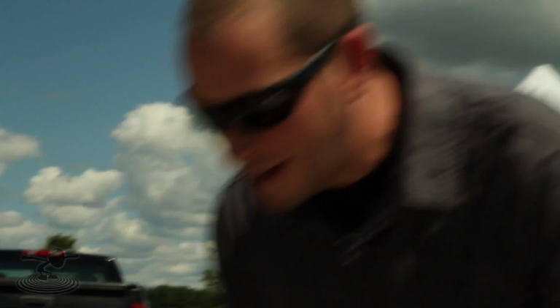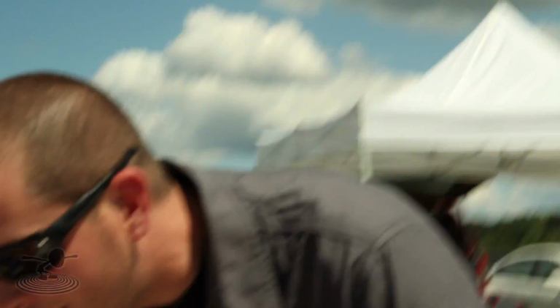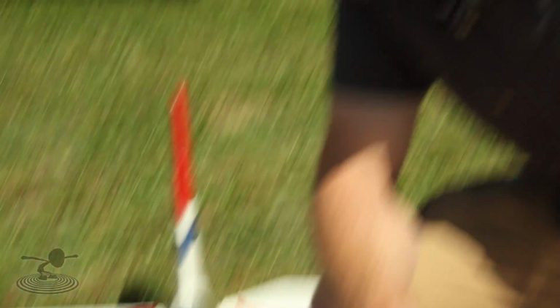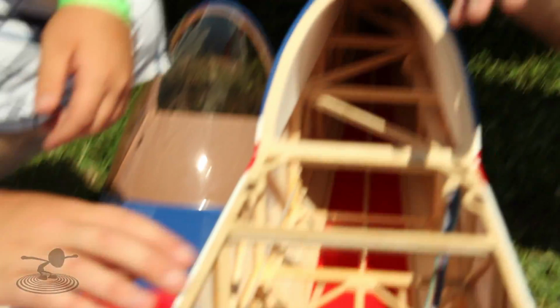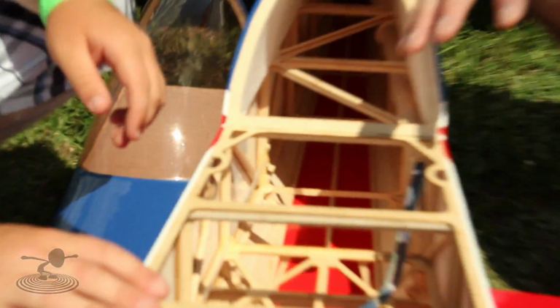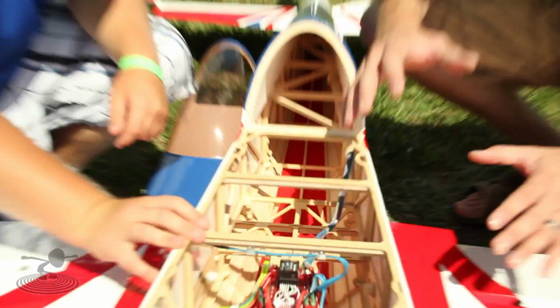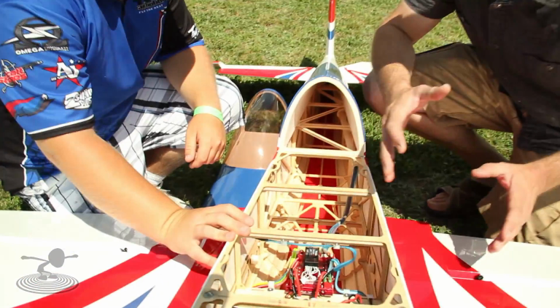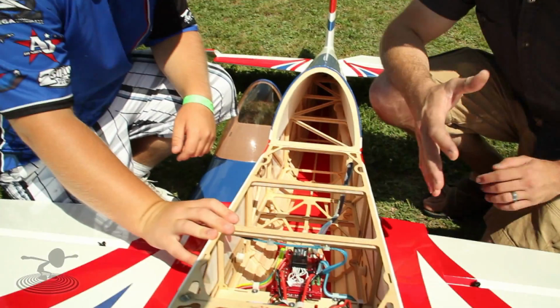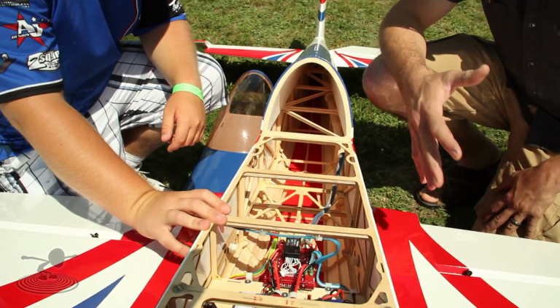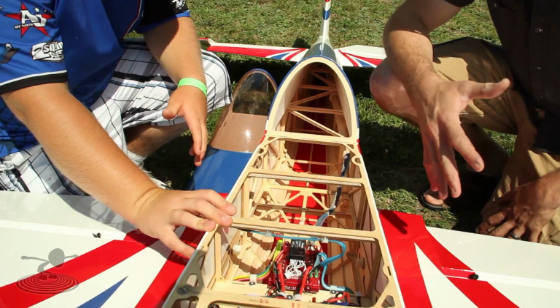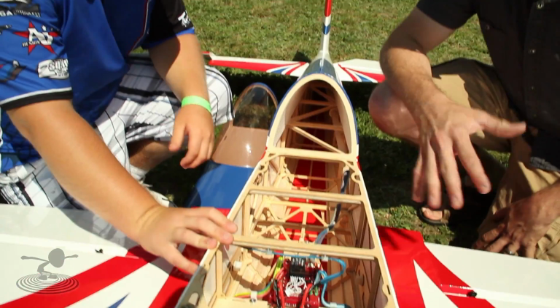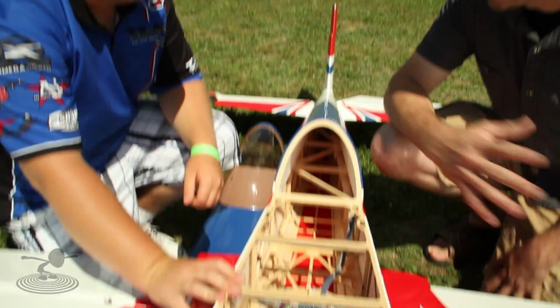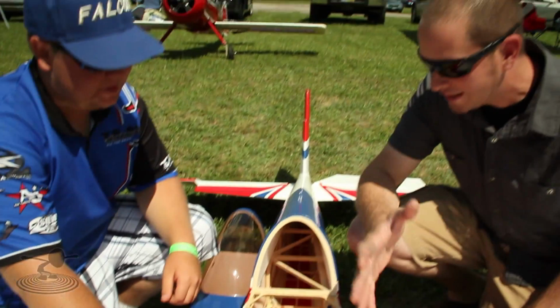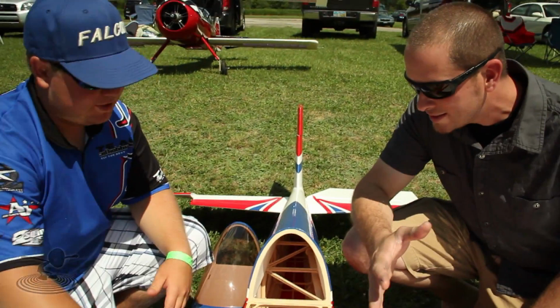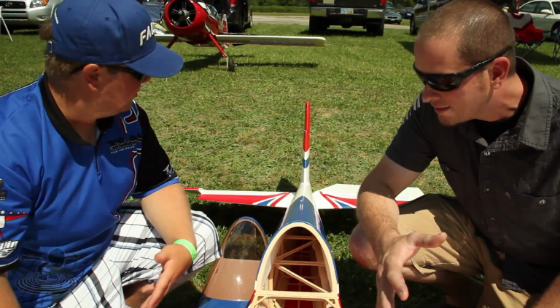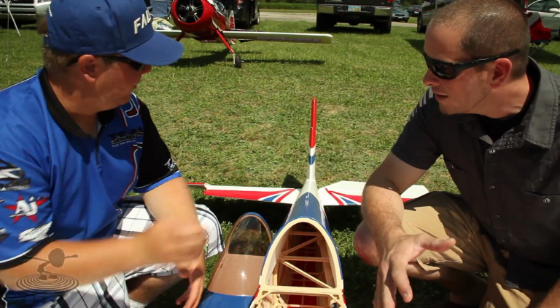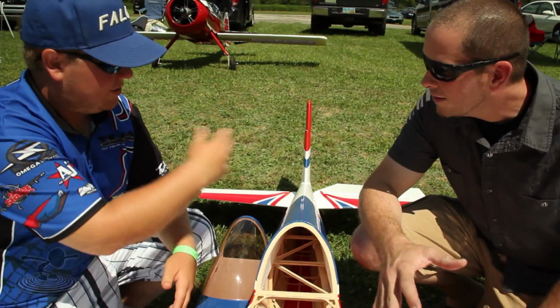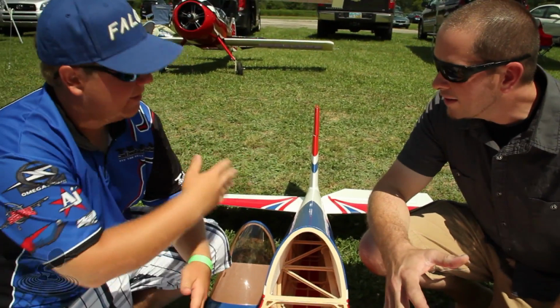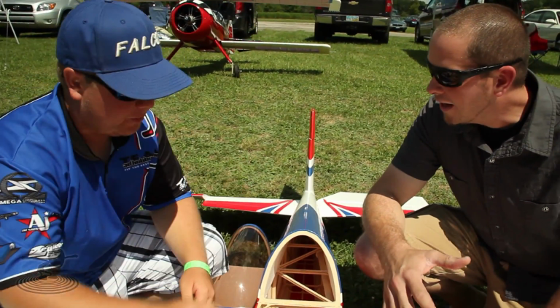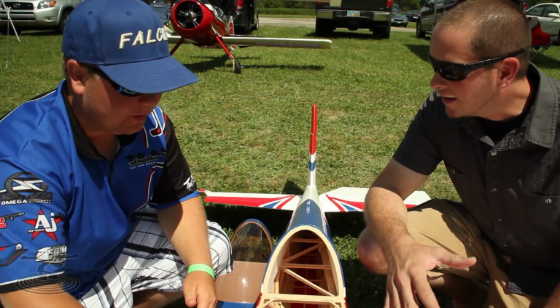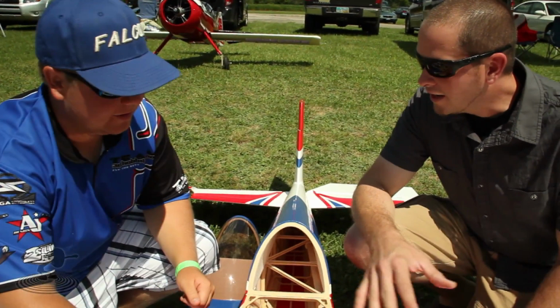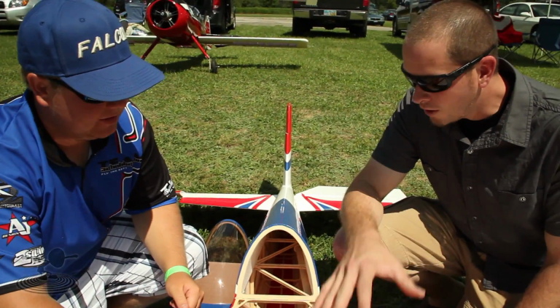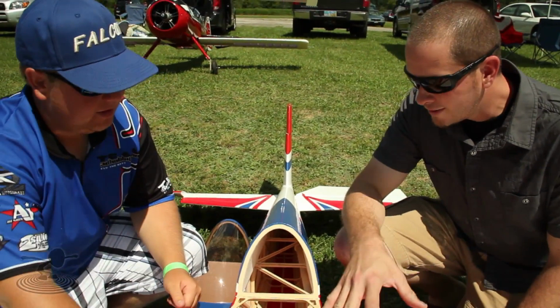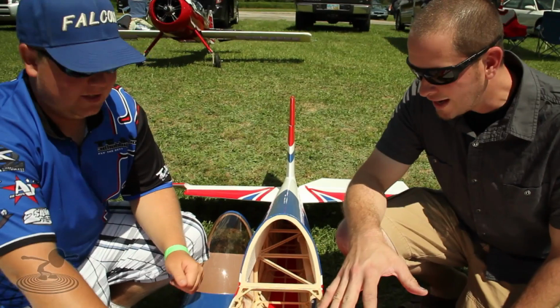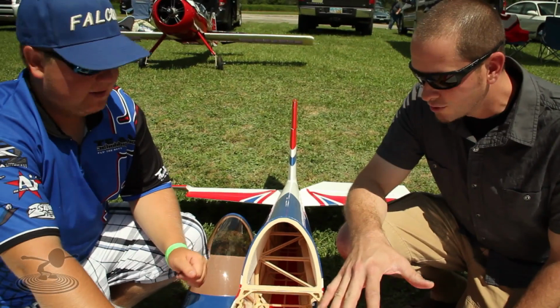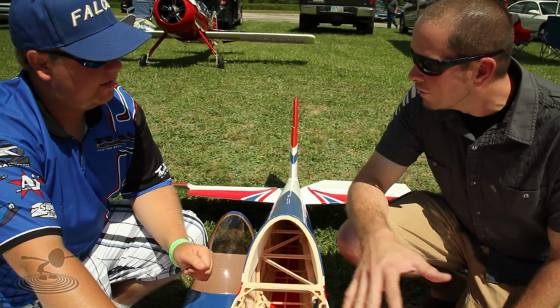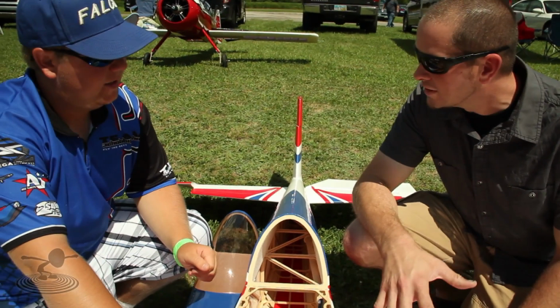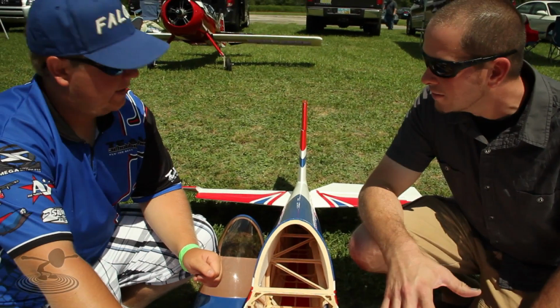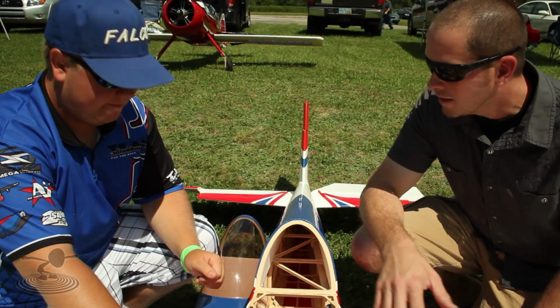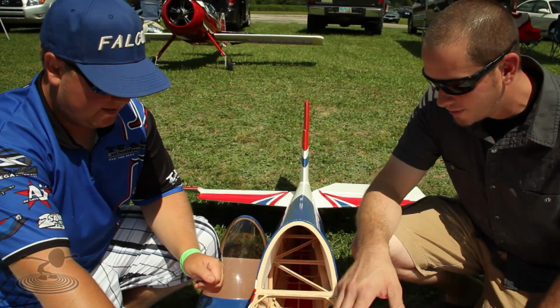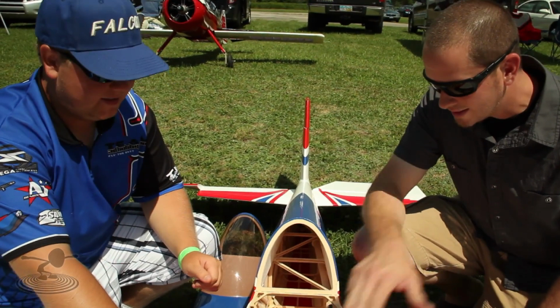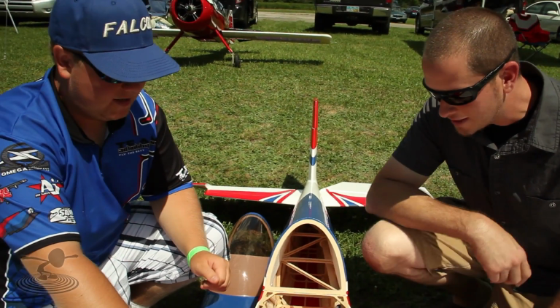Like you said earlier, we've got 500 ounce servos in this thing — 1,000 ounce per aileron. Two in each wing, one in each elevator half, and one in the rudder. And you don't want the actual current going through your receiver. And that's where this thing comes in.